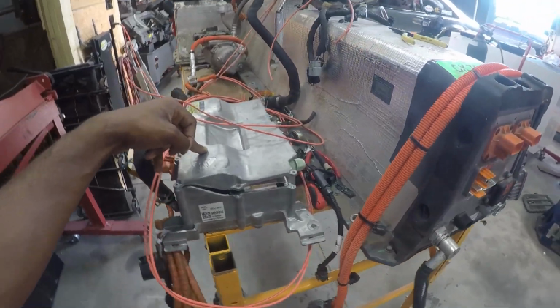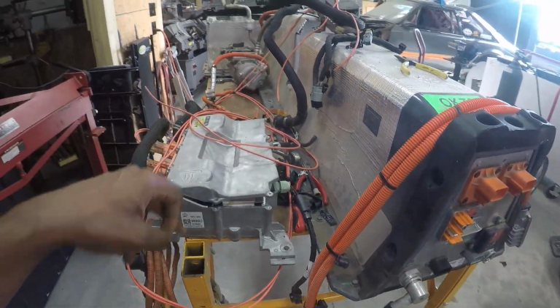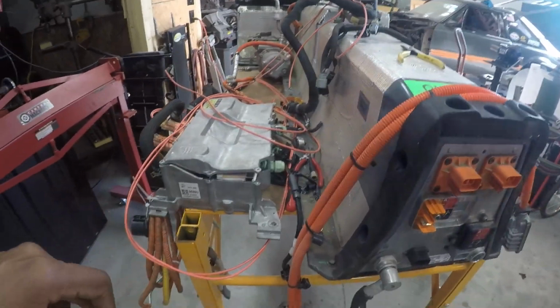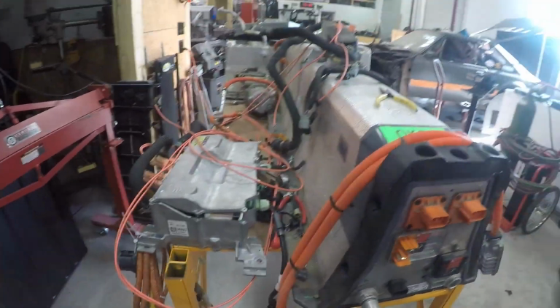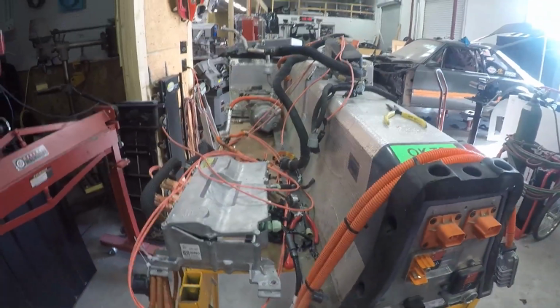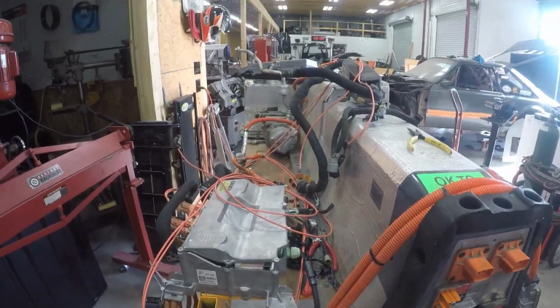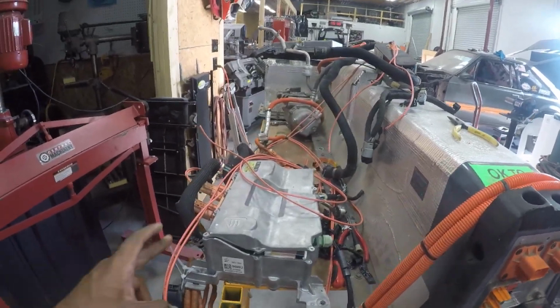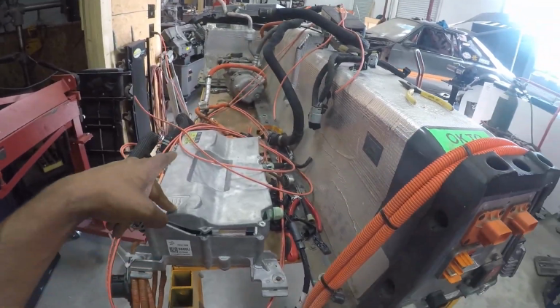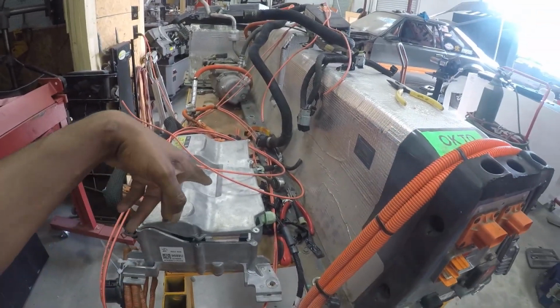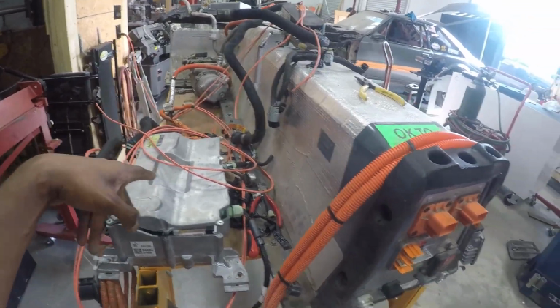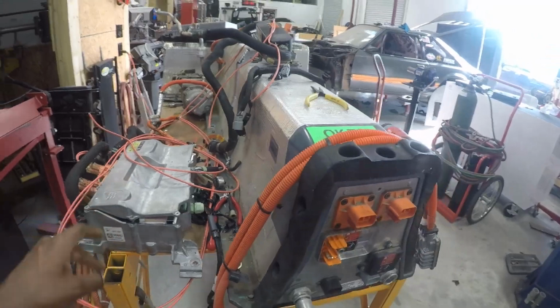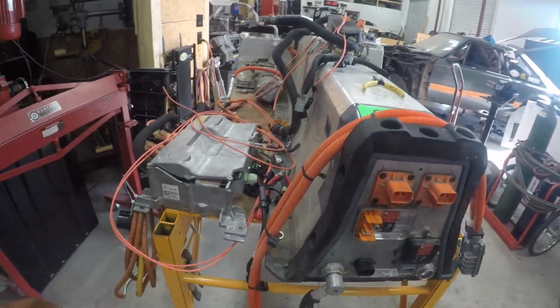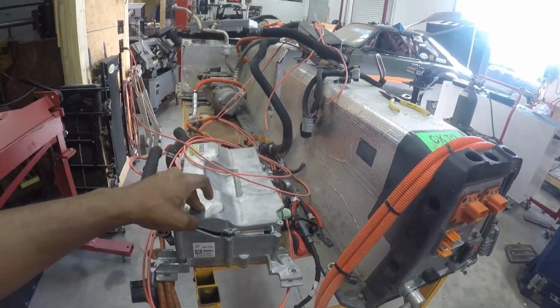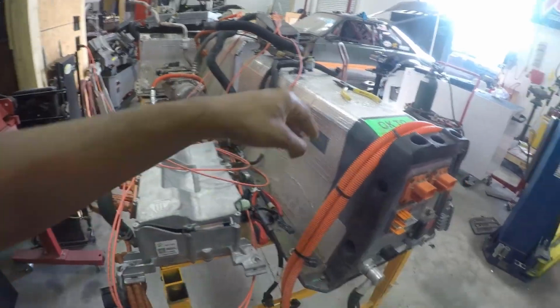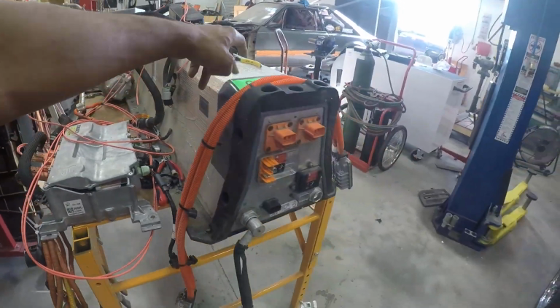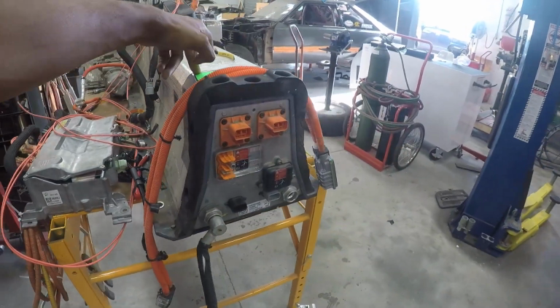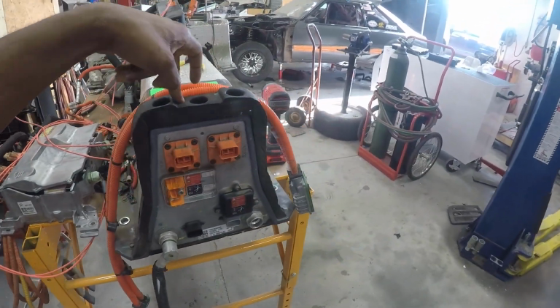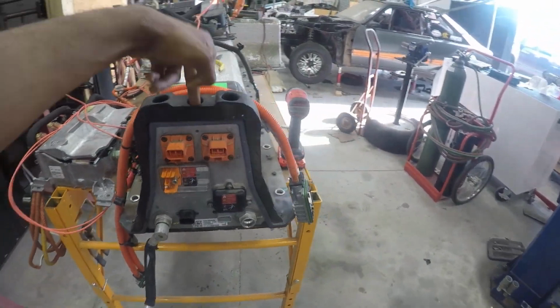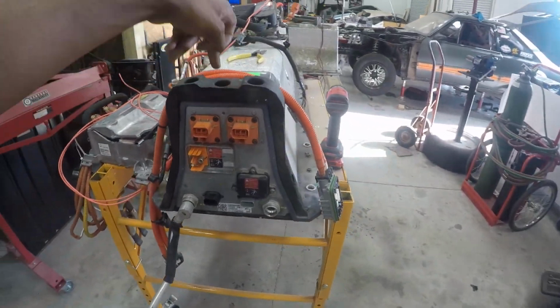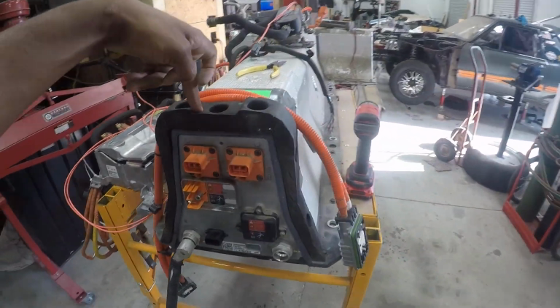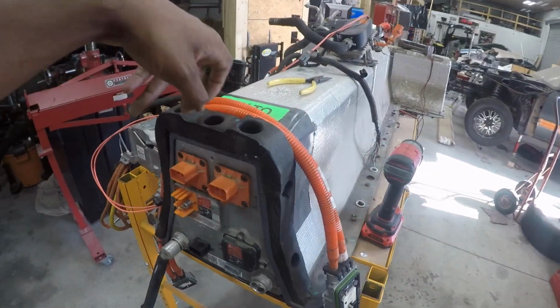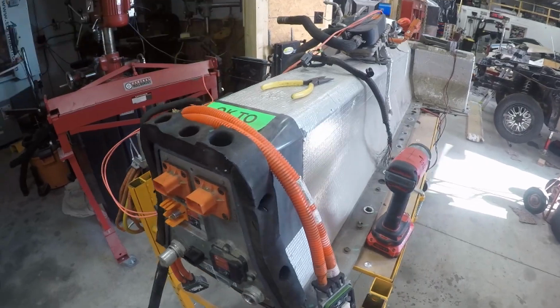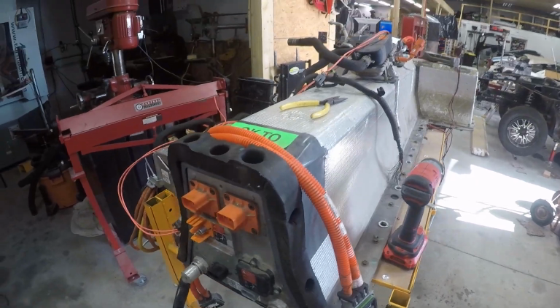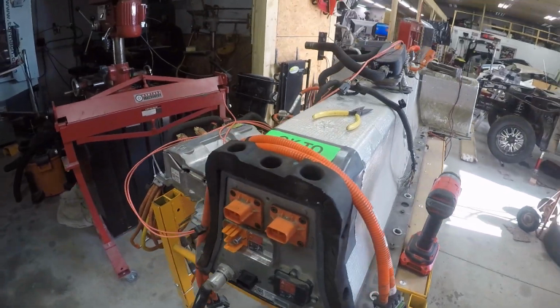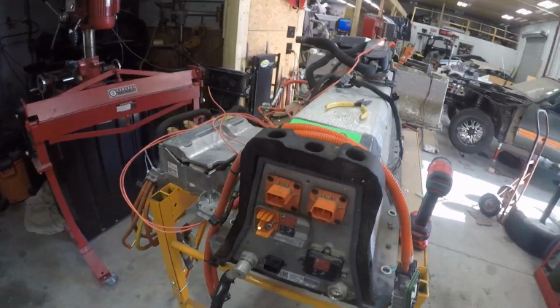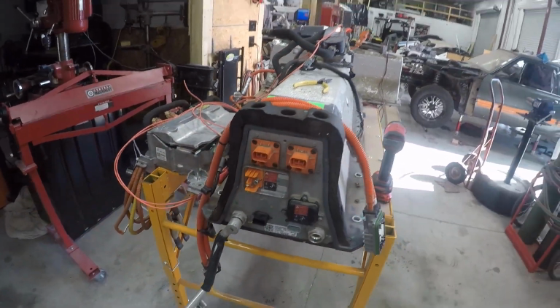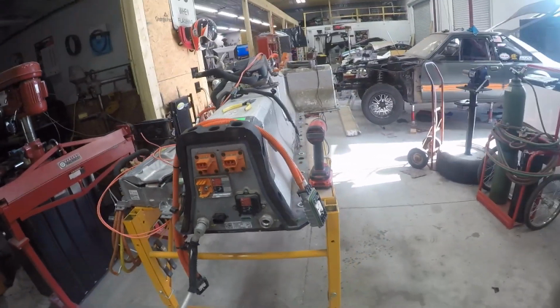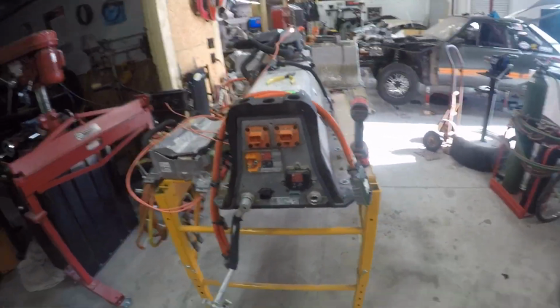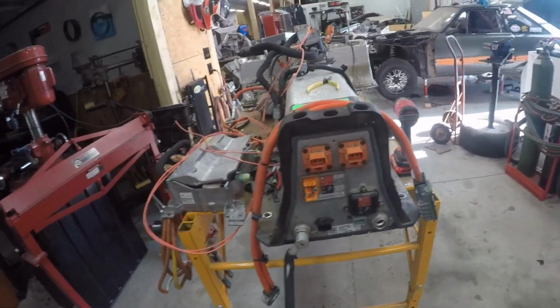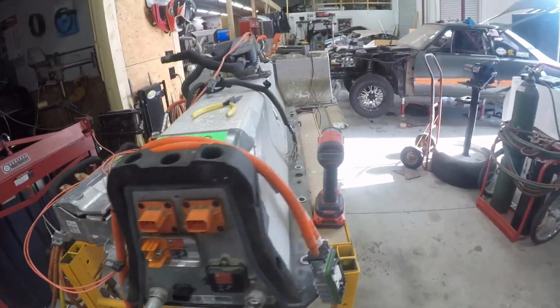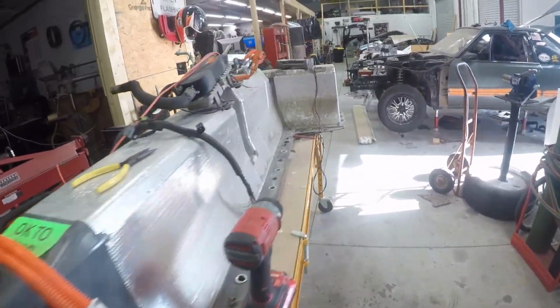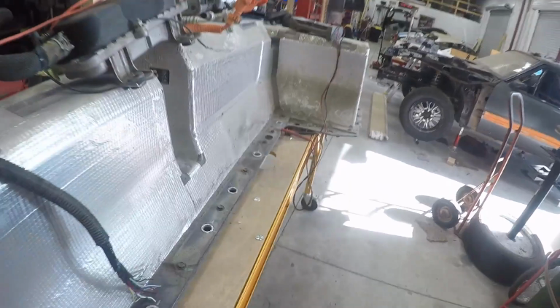We're going to try to implement this charger in the build, but as of right now we're thinking about potentially doubling the pack. We're going to get a second pack, tear this pack open, and double the pack's capacity — essentially to power this awesome project, Split Decision, over here.